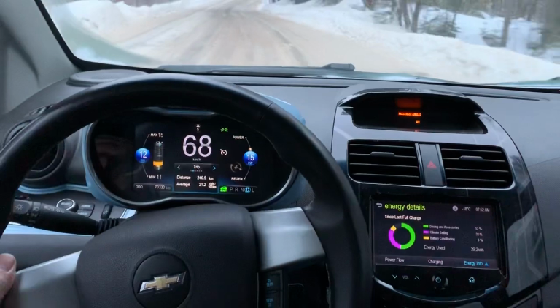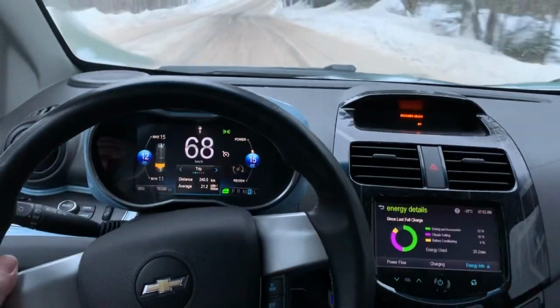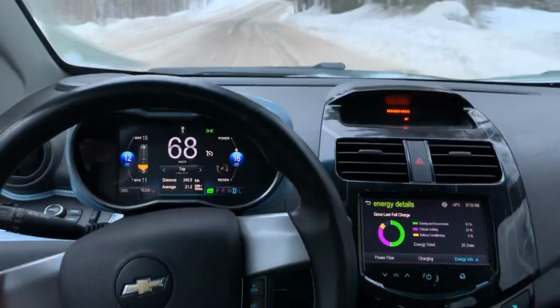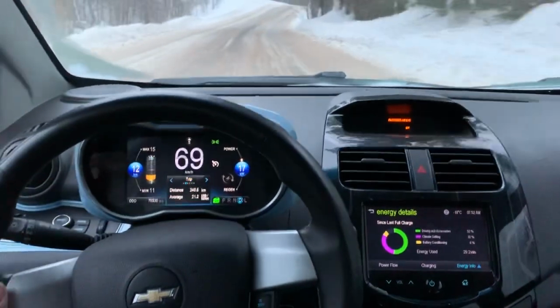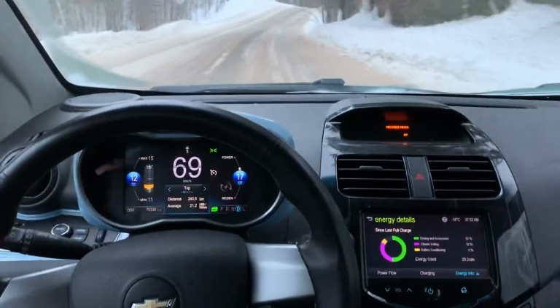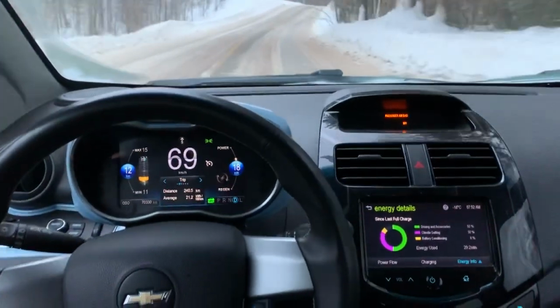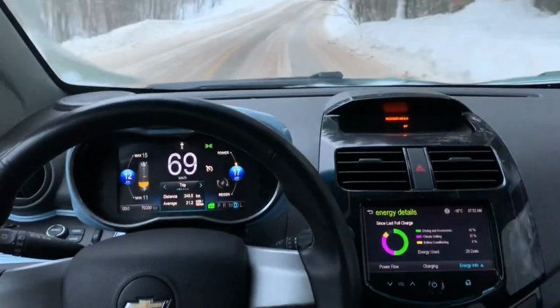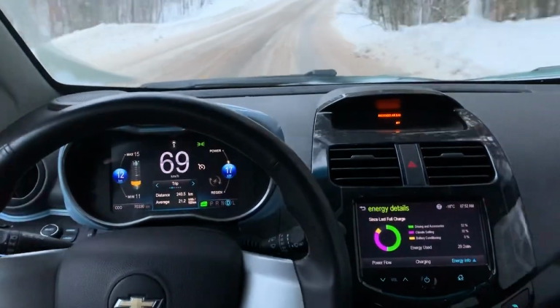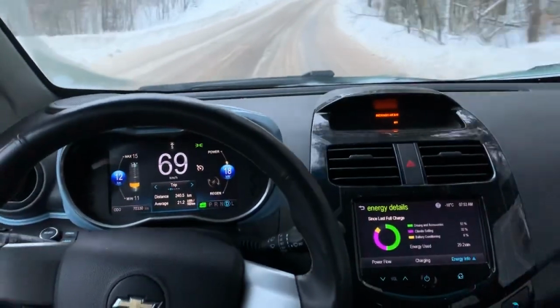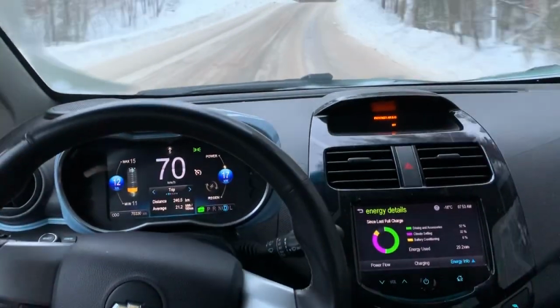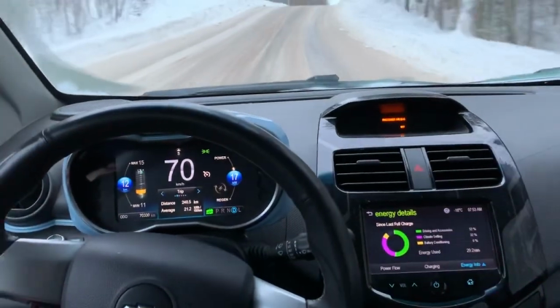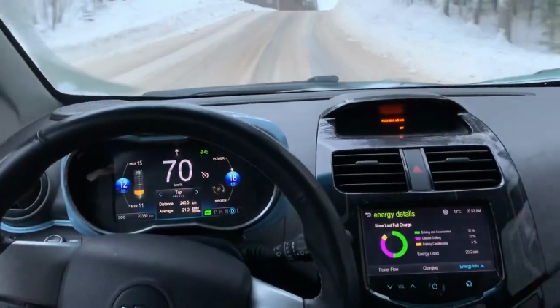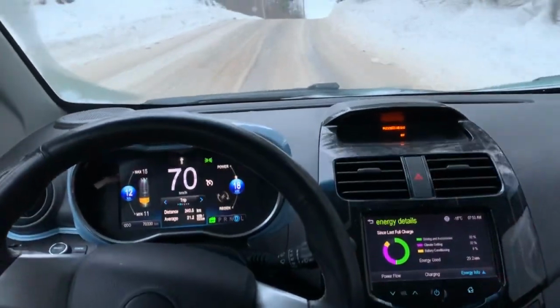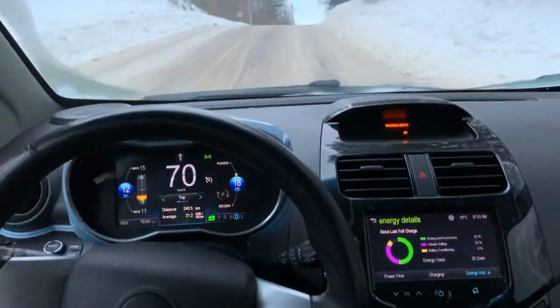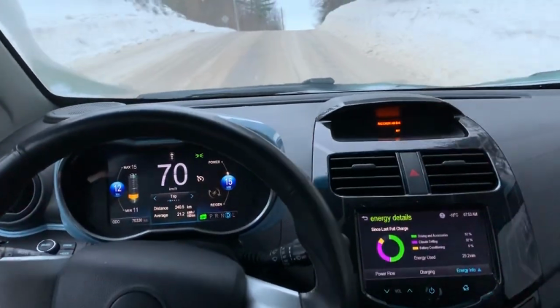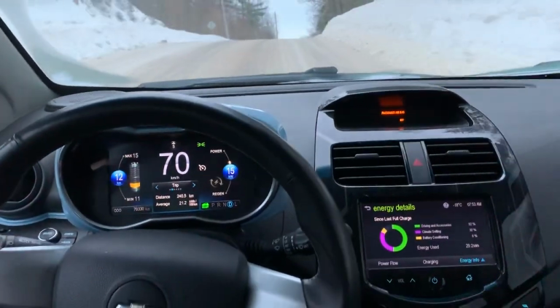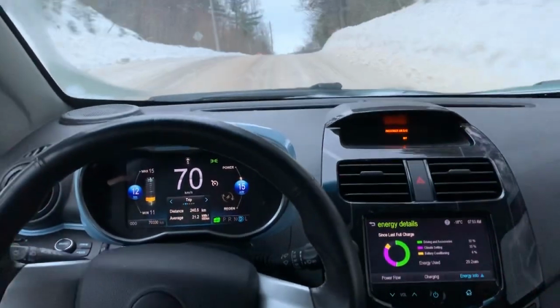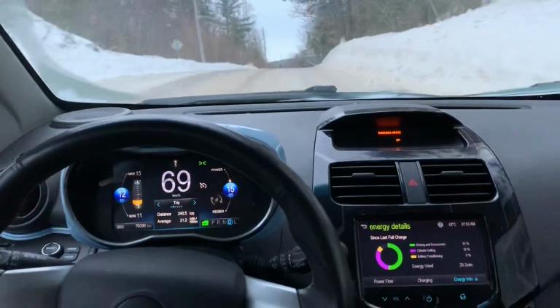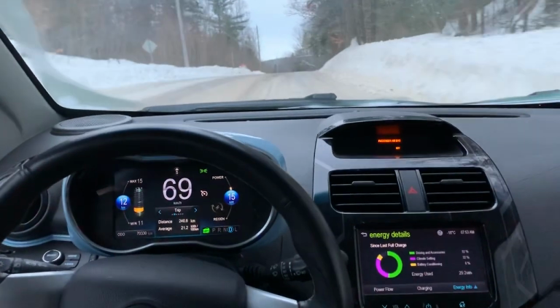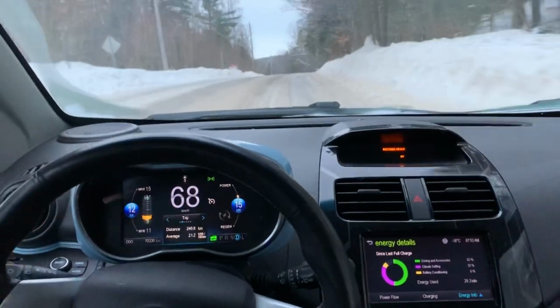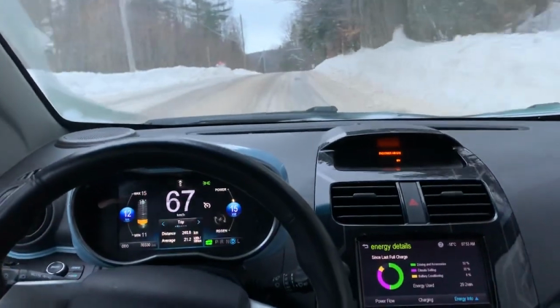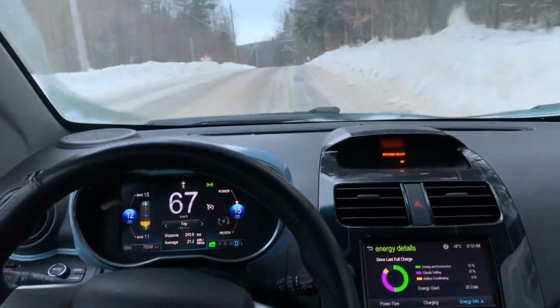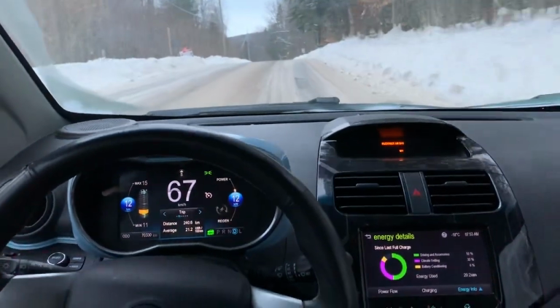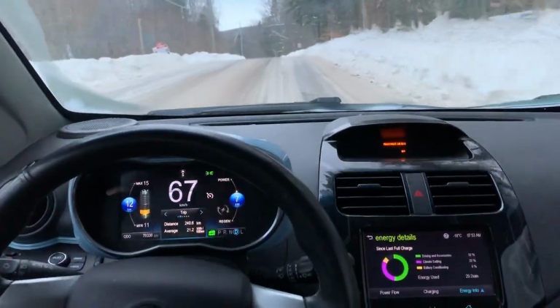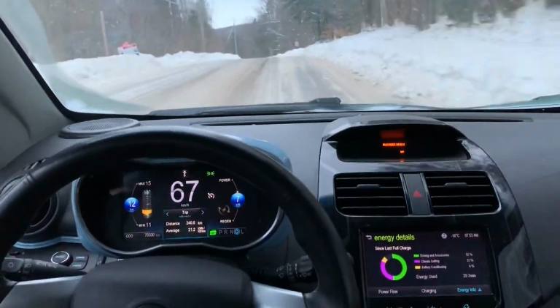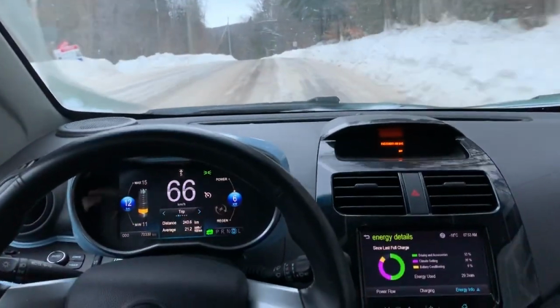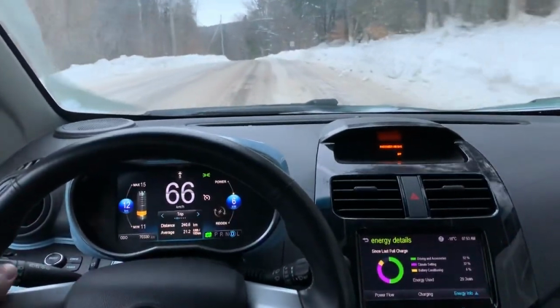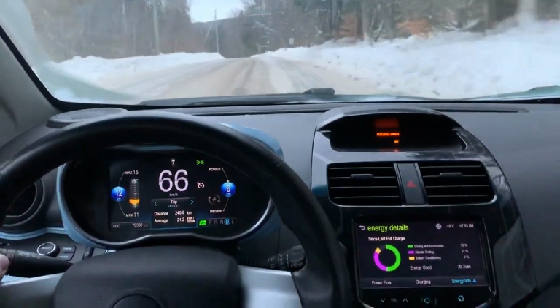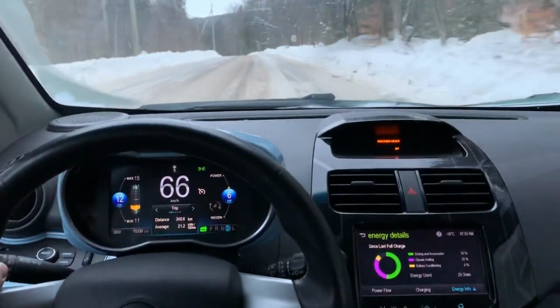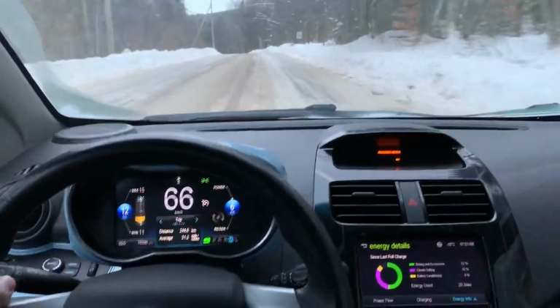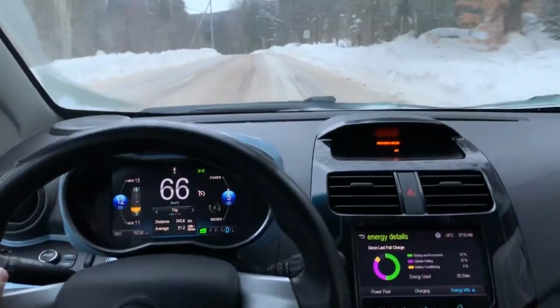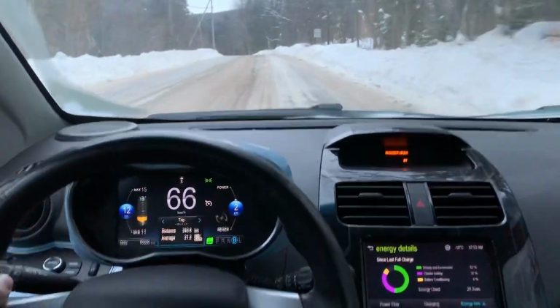I was sliding the other day and I thought, let's see what happens, and all of a sudden the stability control kicked in so I didn't get to slide it around the corner.